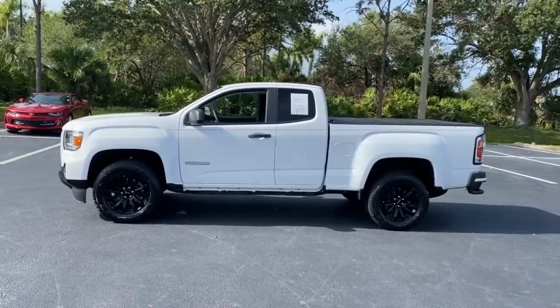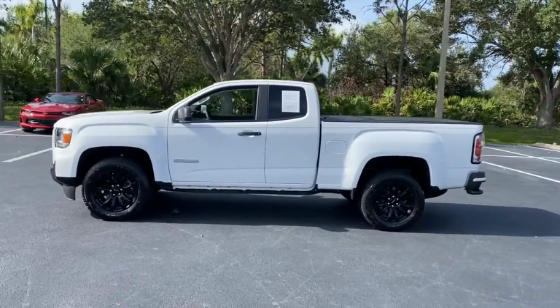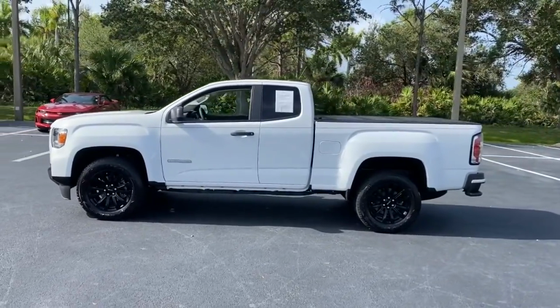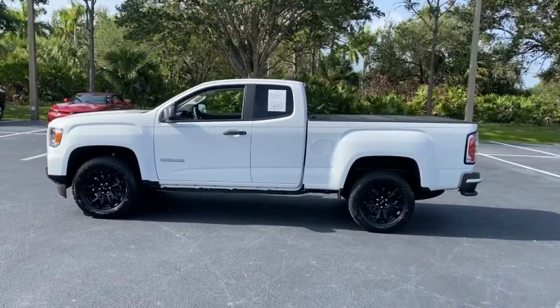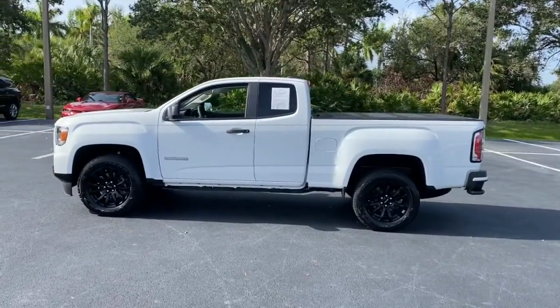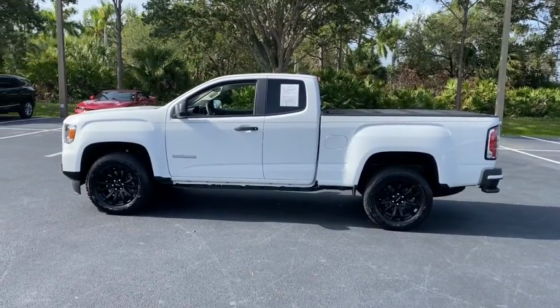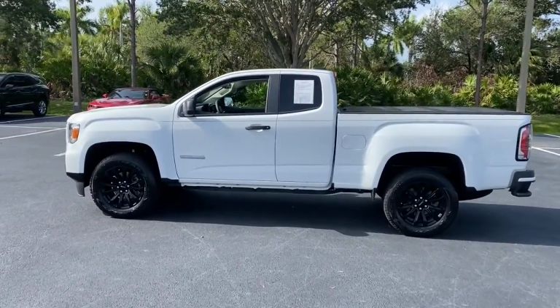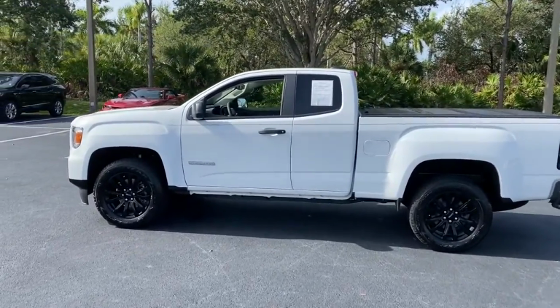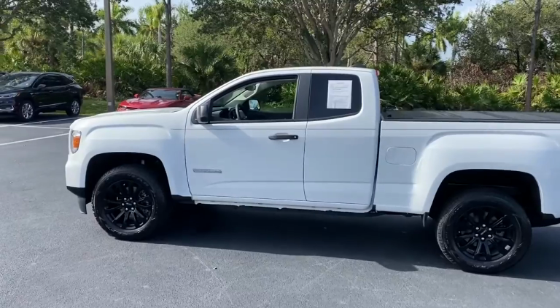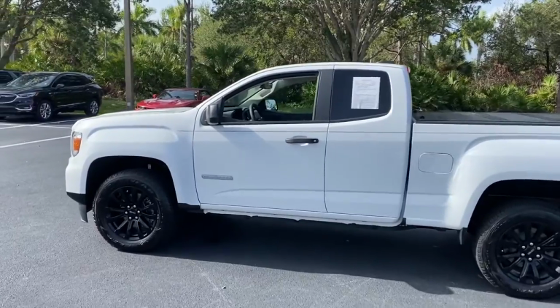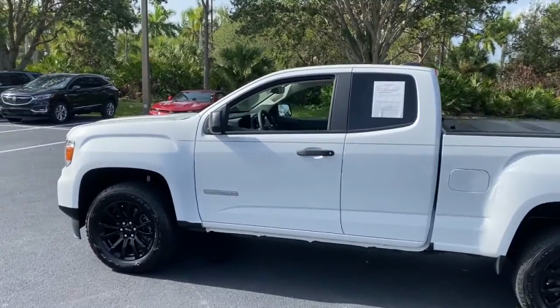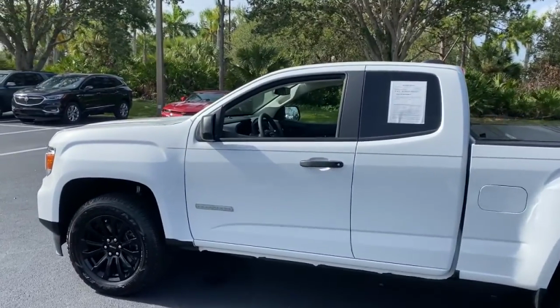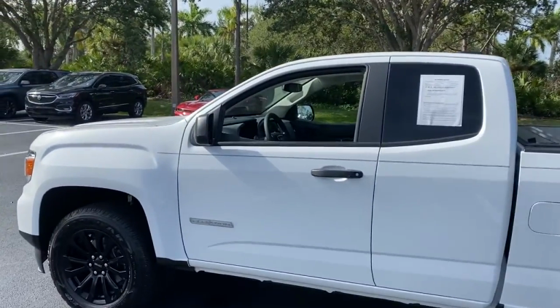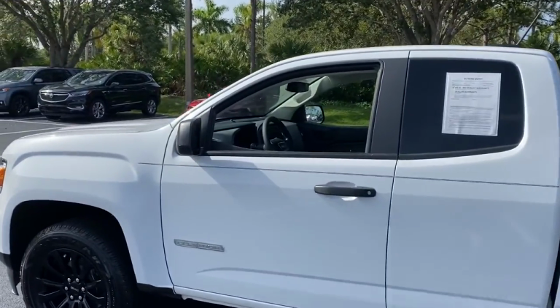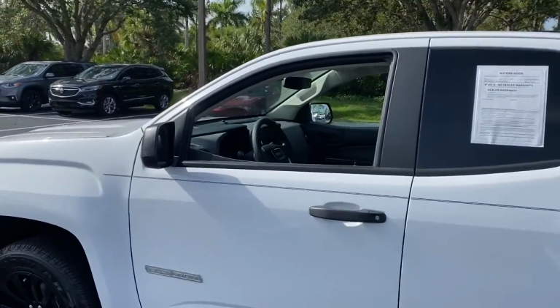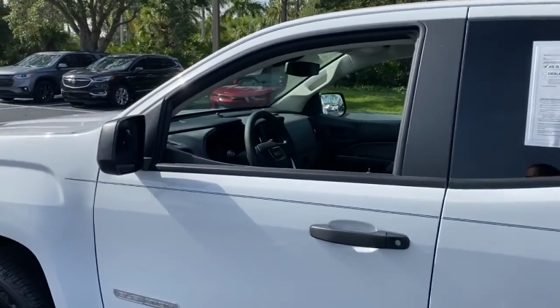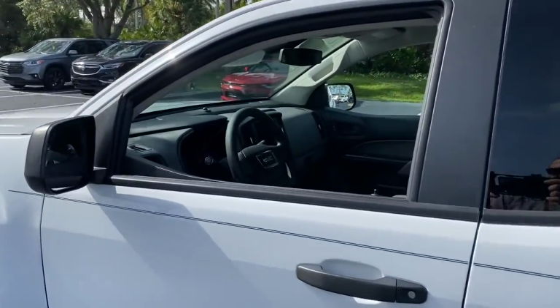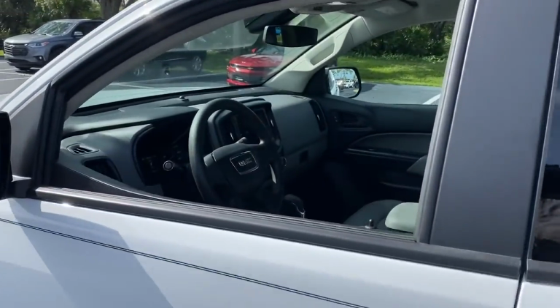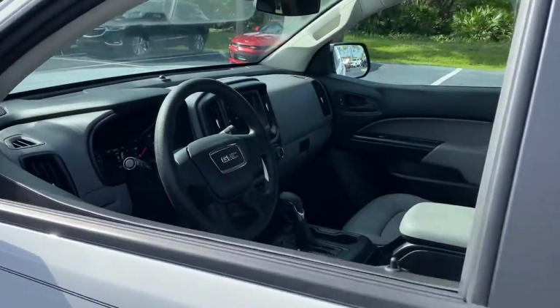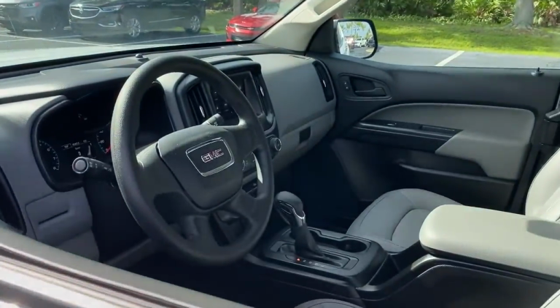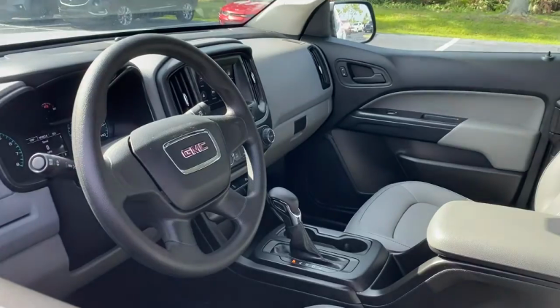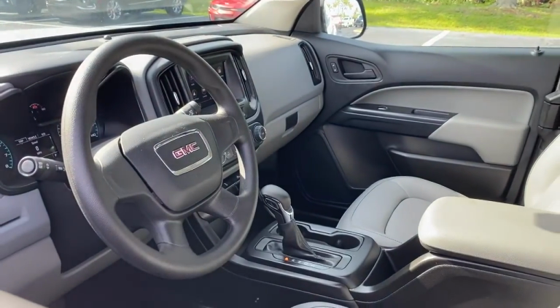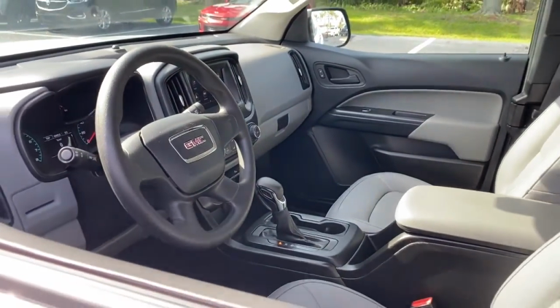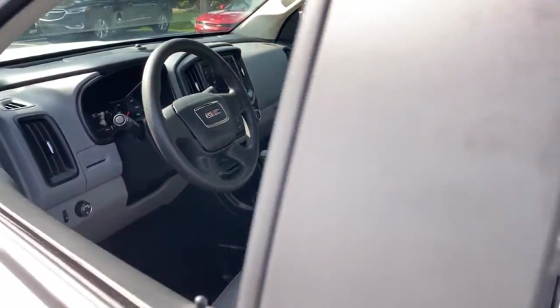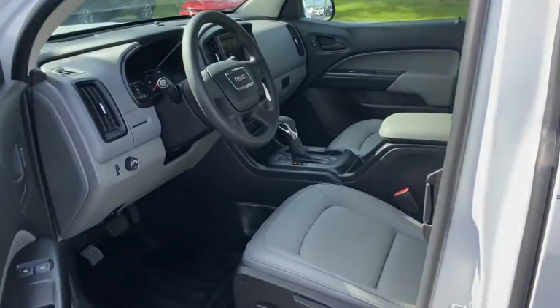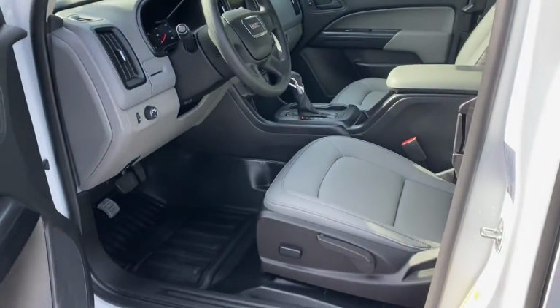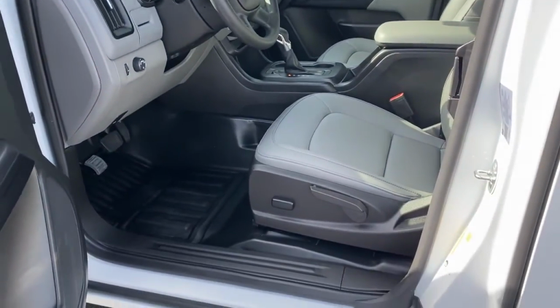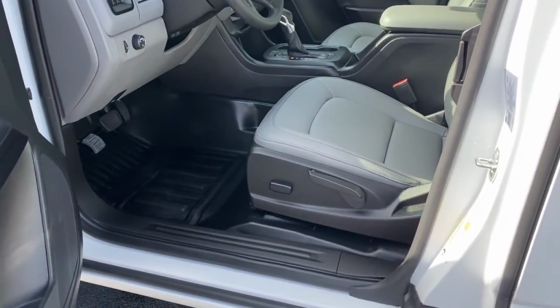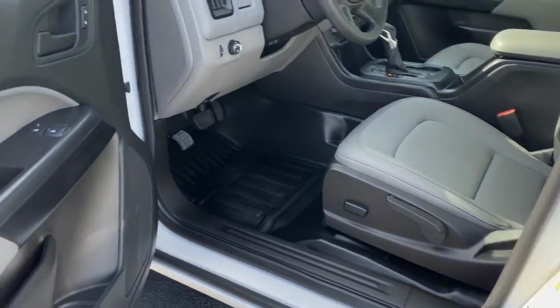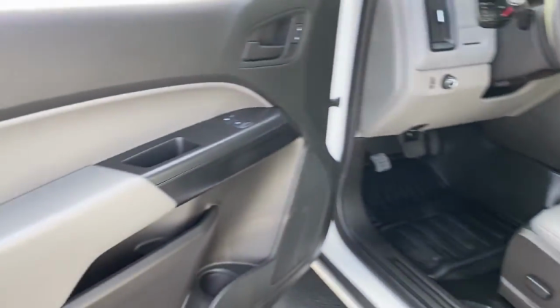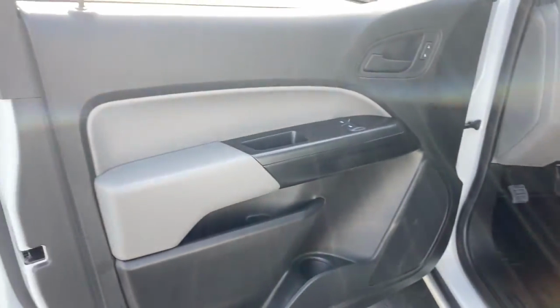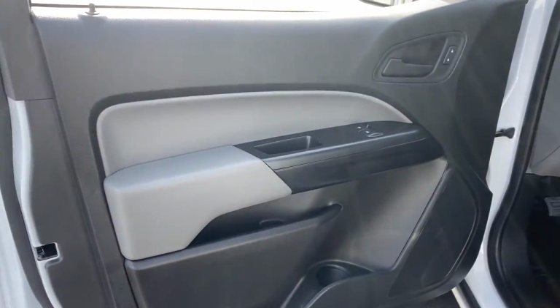Midsize convenience makes this pickup your go-to in a wide range of settings, and its modern, well-equipped cabin ensures that you're comfortable and connected wherever the road may lead. These are just some of the great options this vehicle comes with.